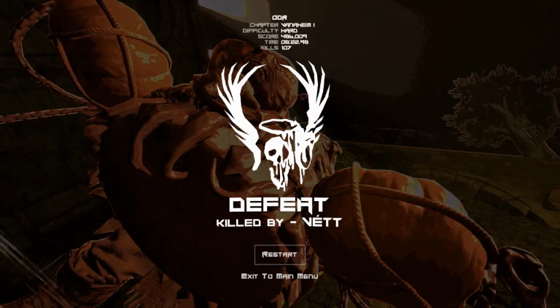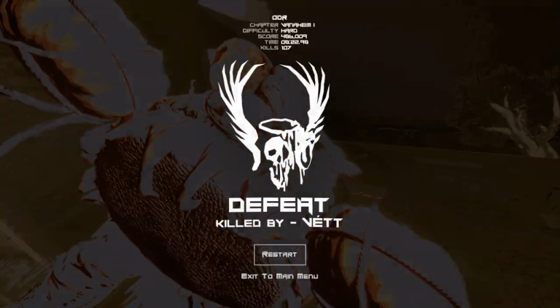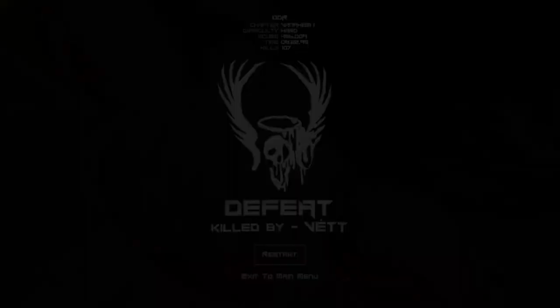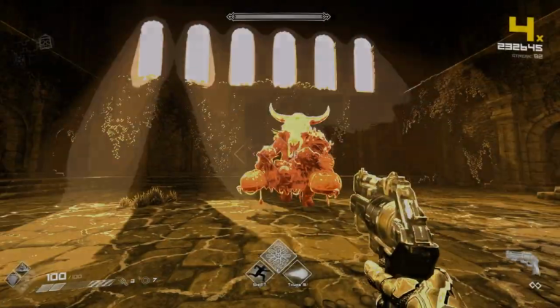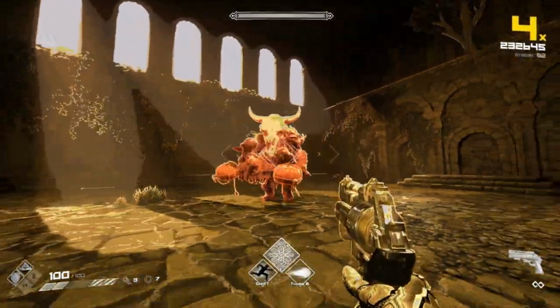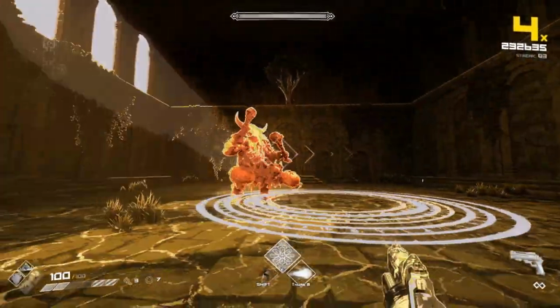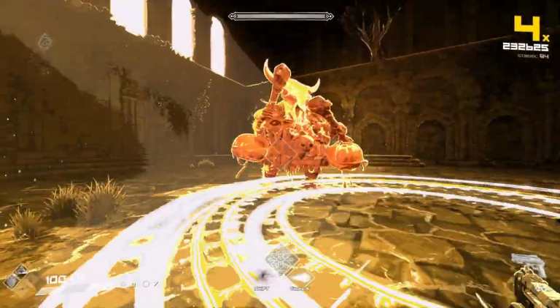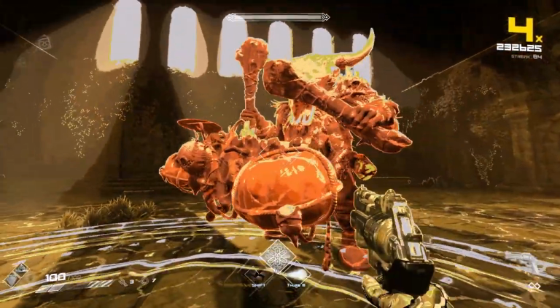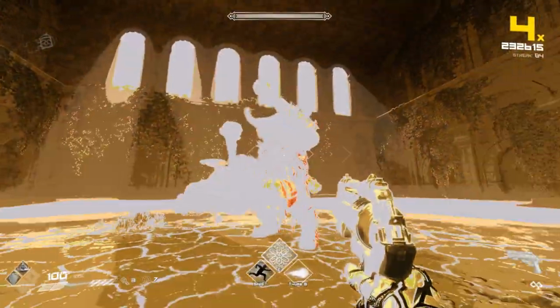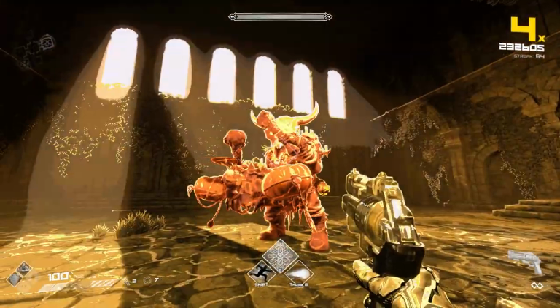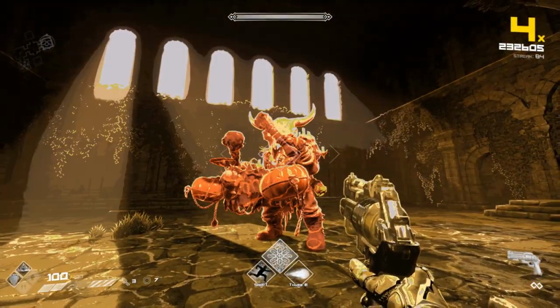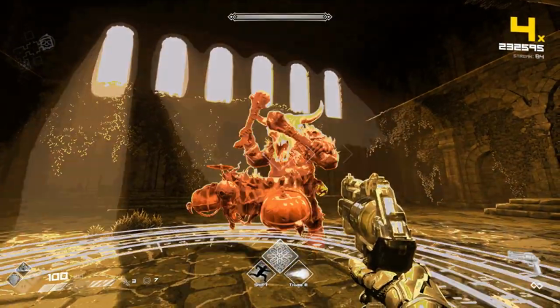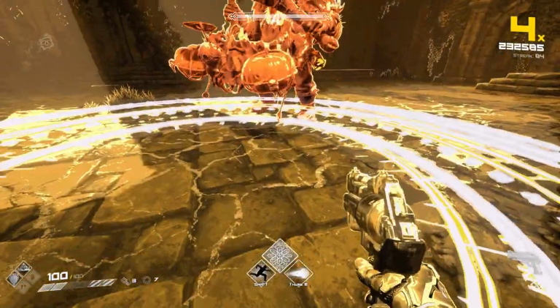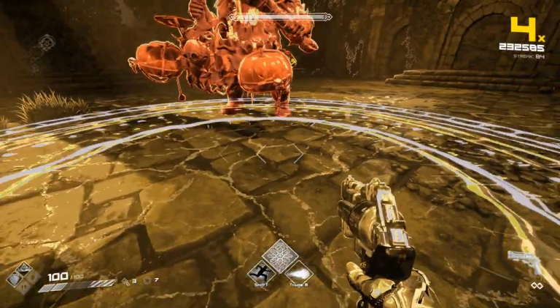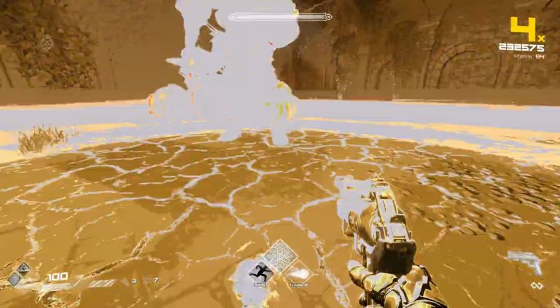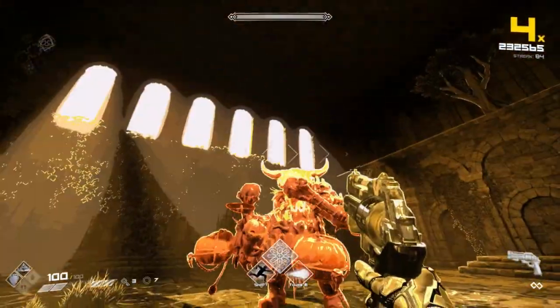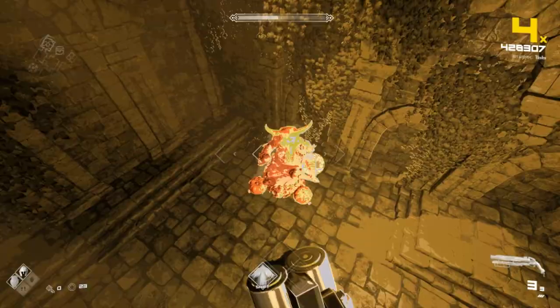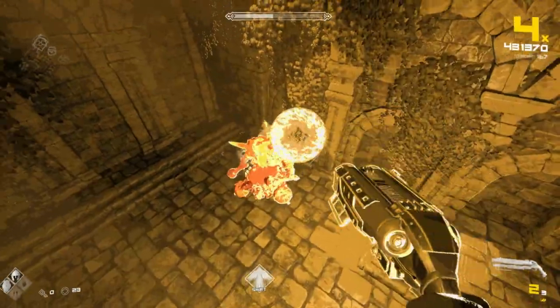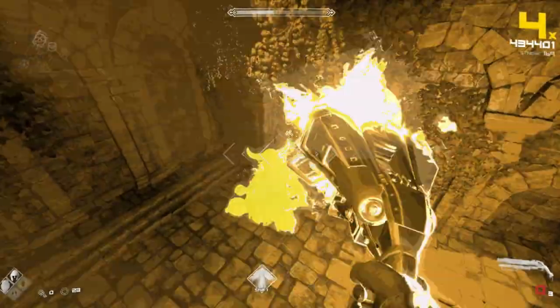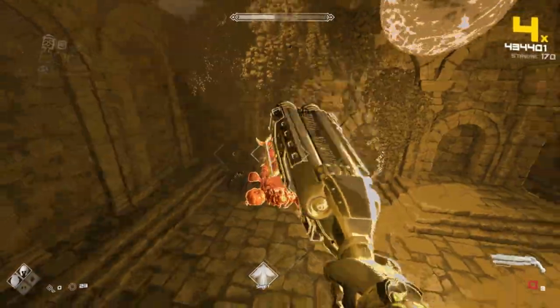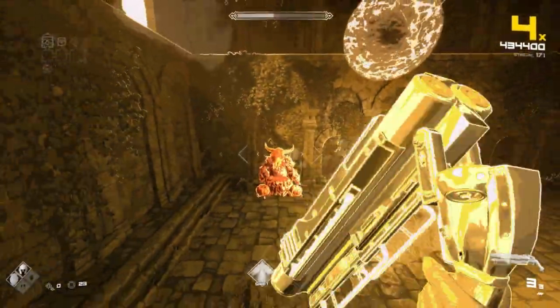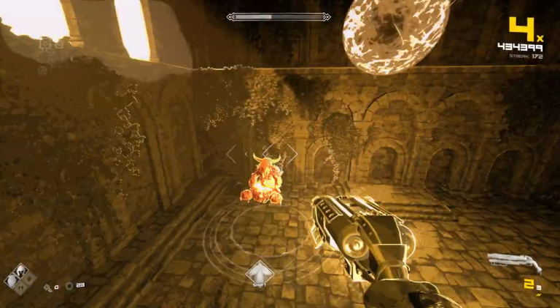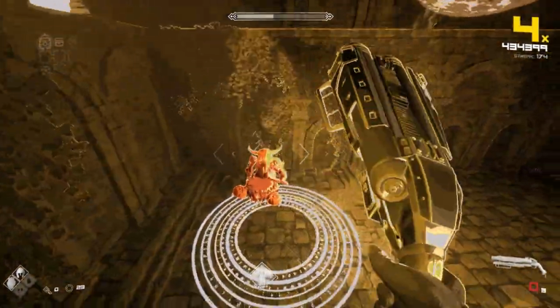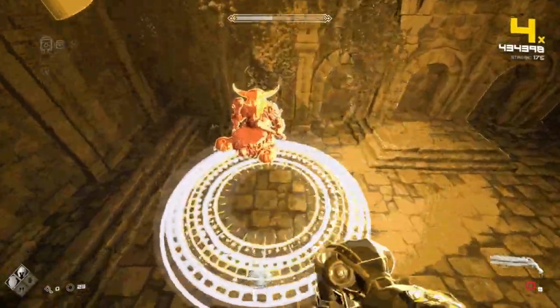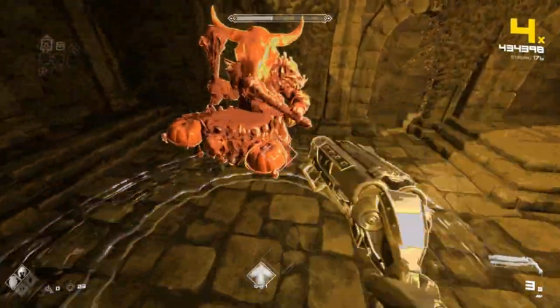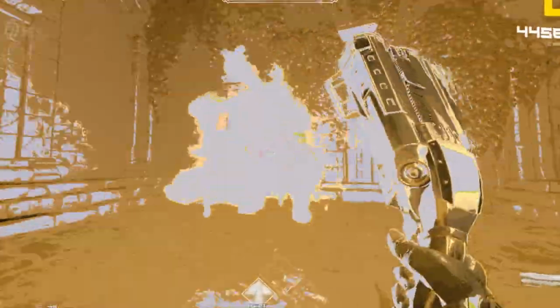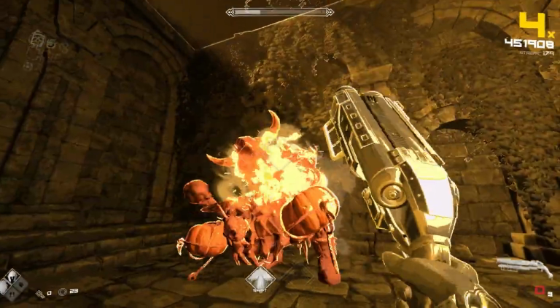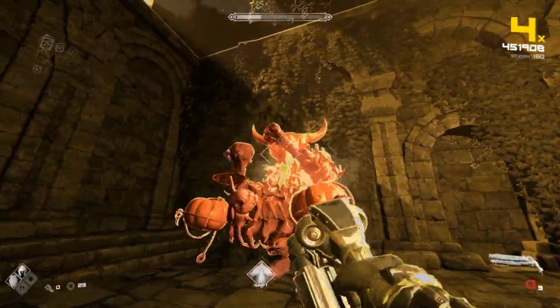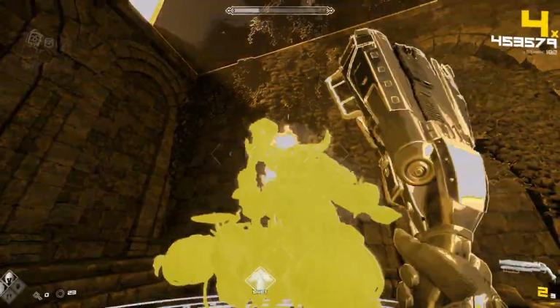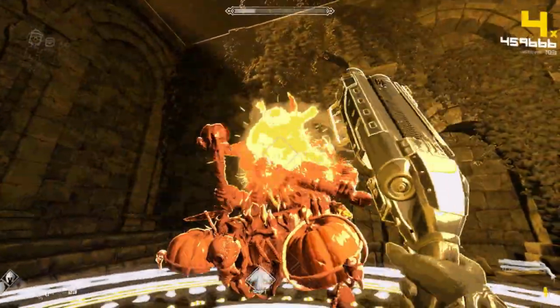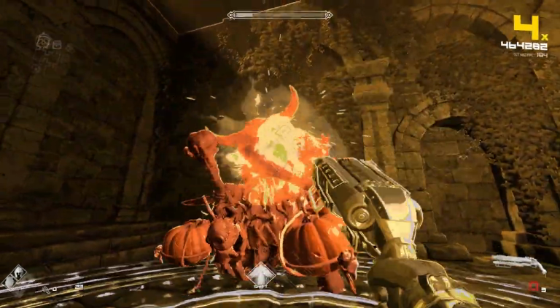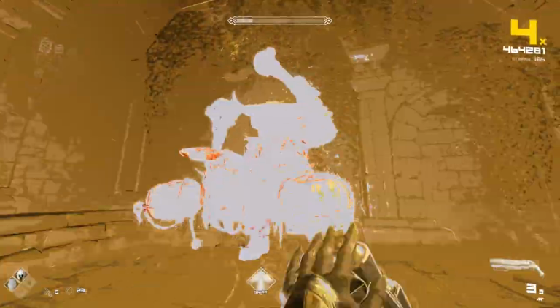While this move leaves a huge opening for you to hit him, it's also his most dangerous move and the one you should be most on the lookout for. Keeping a medium distance is crucial because if you're too far away from him when he does it, you won't have enough time to reach the safe space.